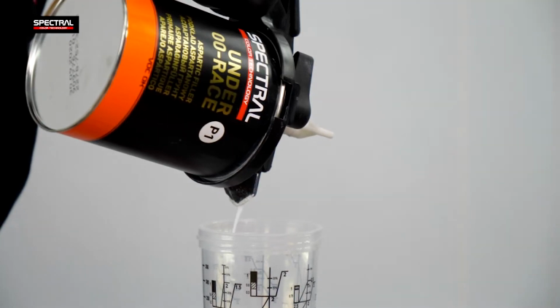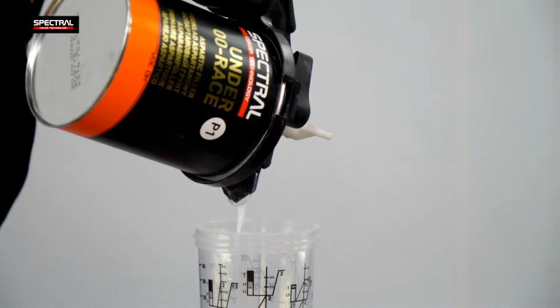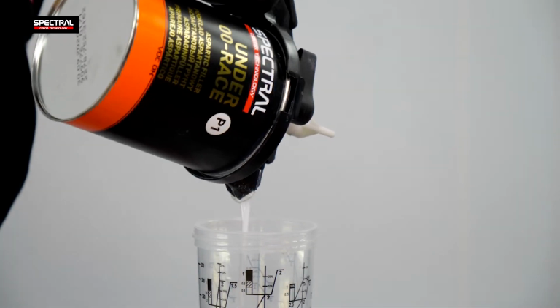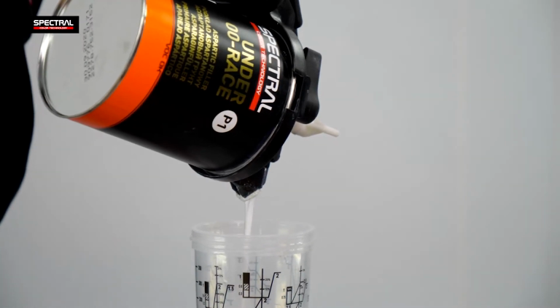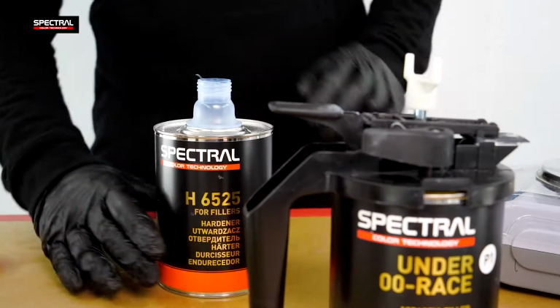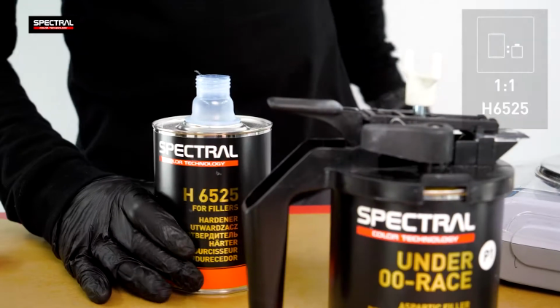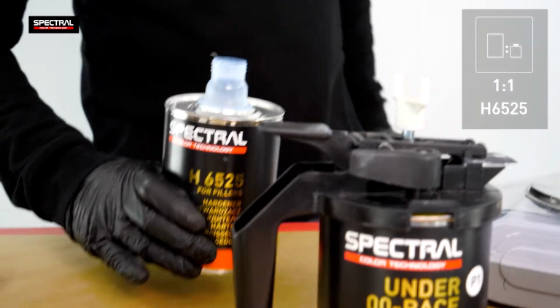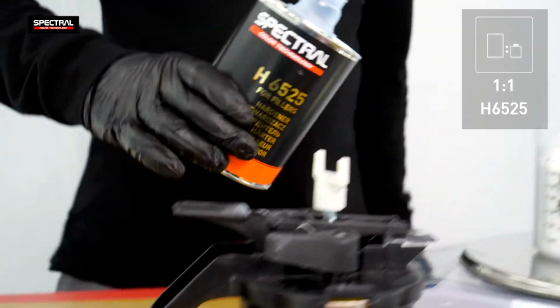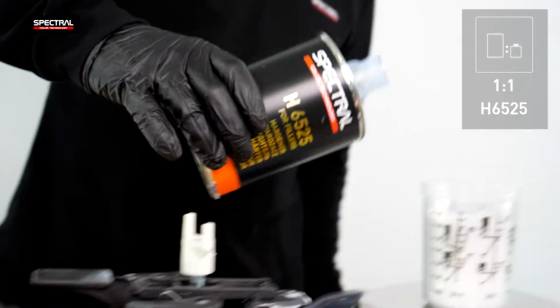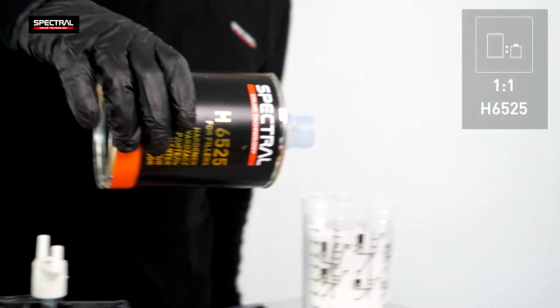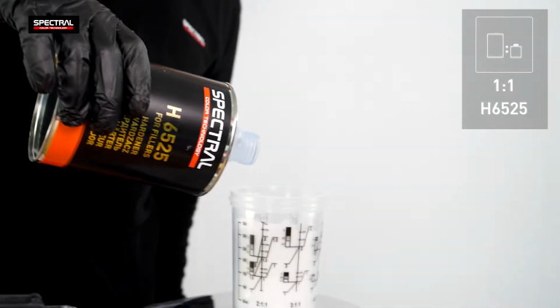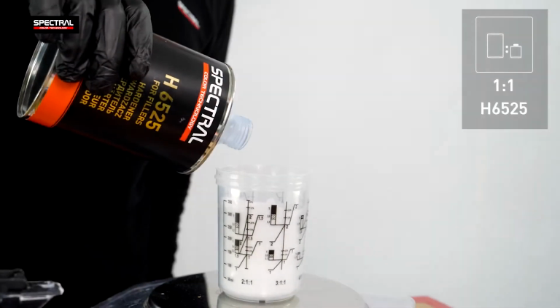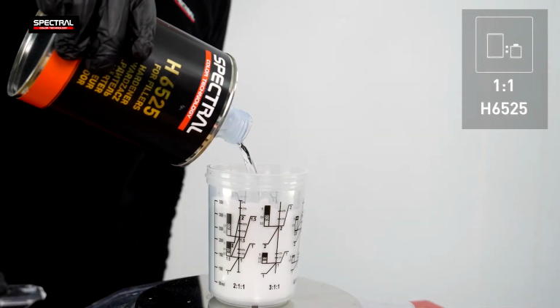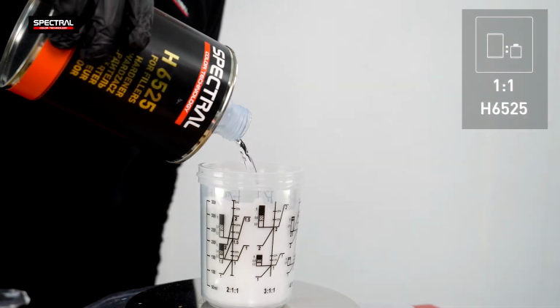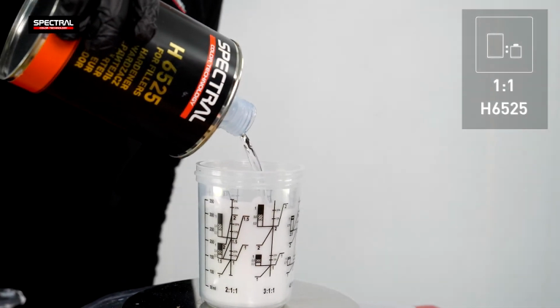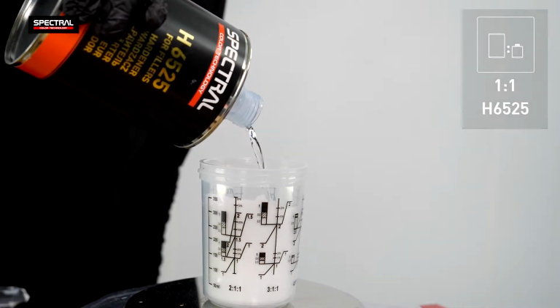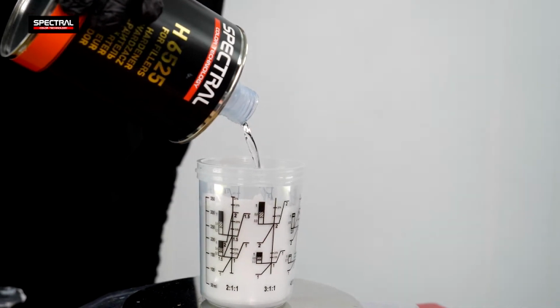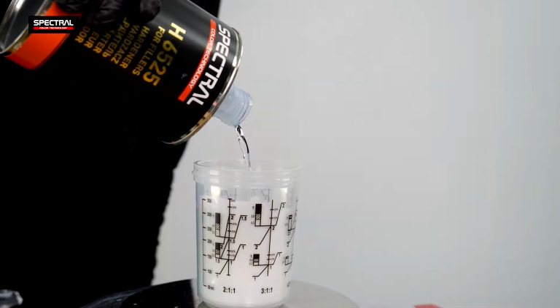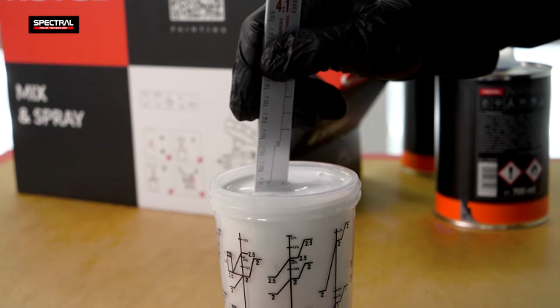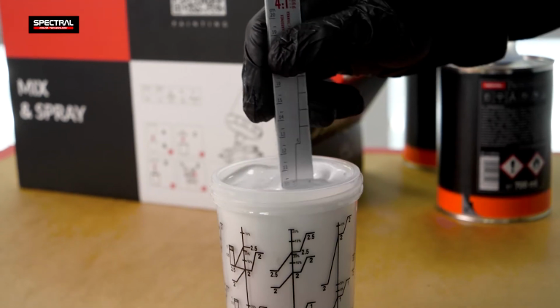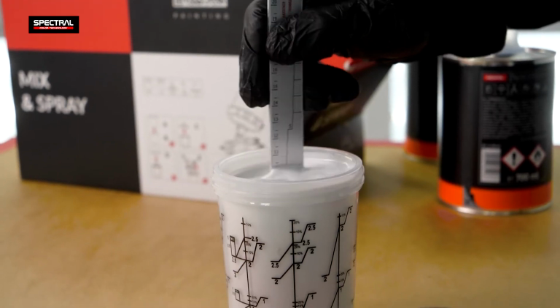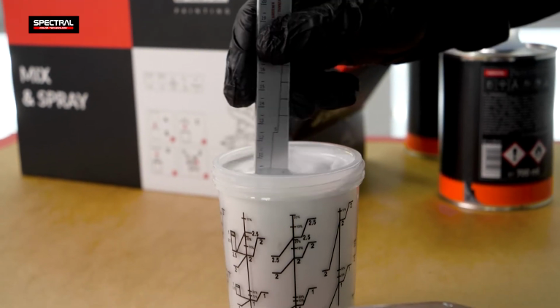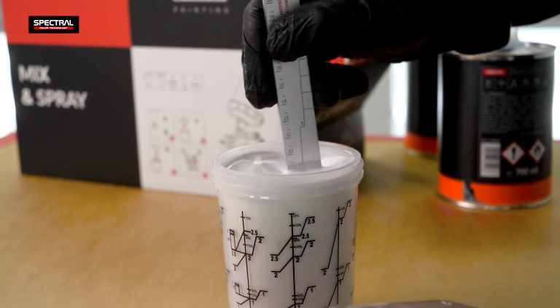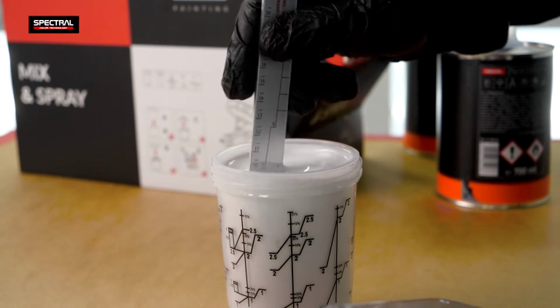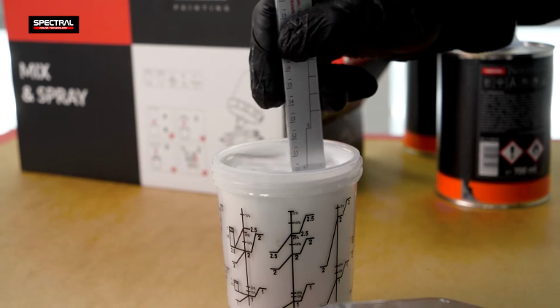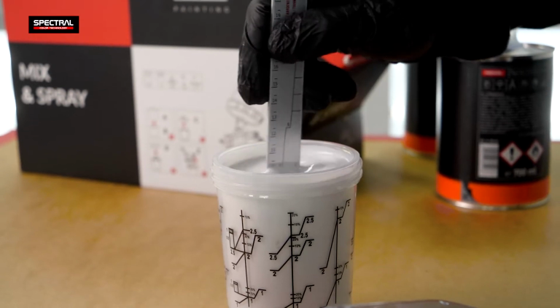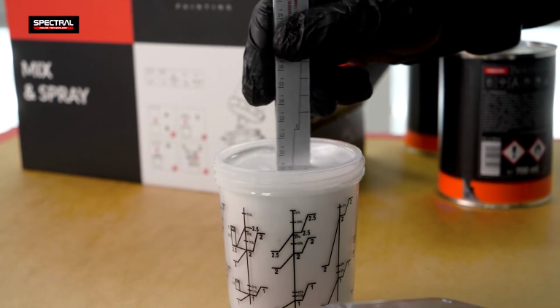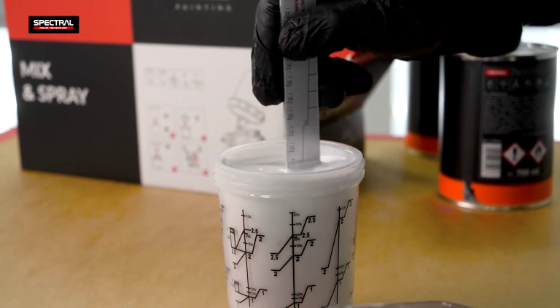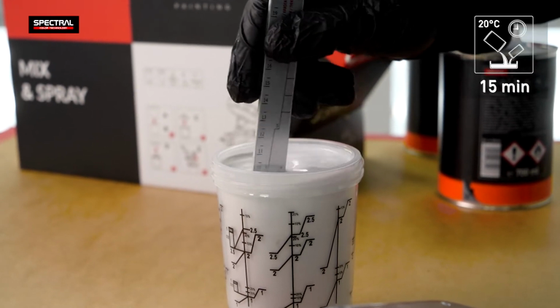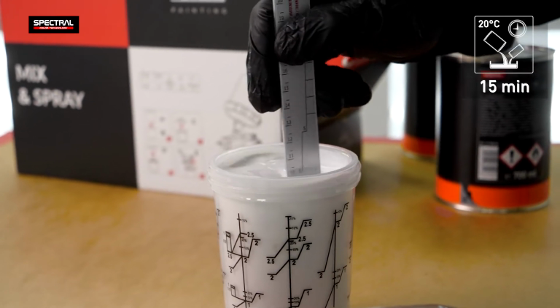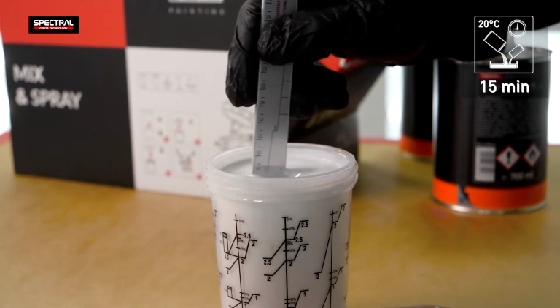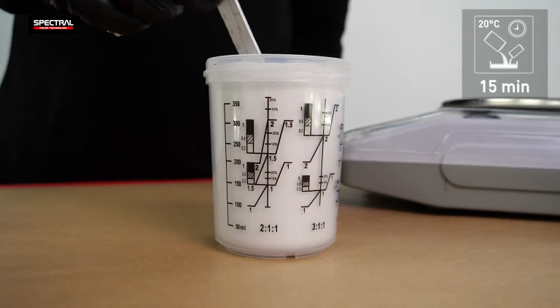Mix the product at a 1 to 1 ratio with the H6525 hardener. The primer requires five minutes for chemical activation after mixing. The pot life of the mixture is about 15 minutes.